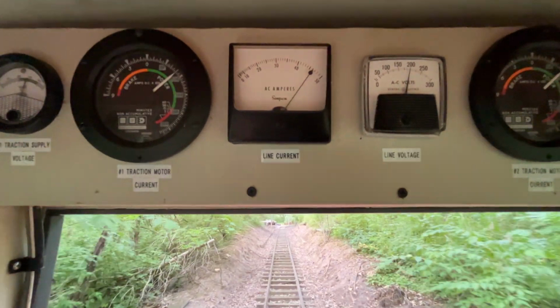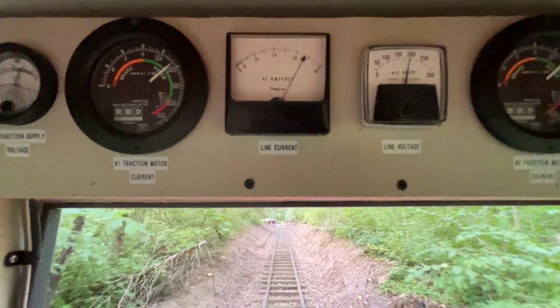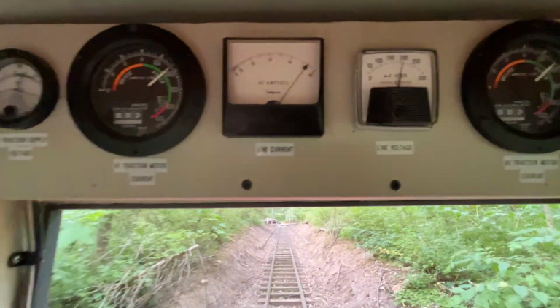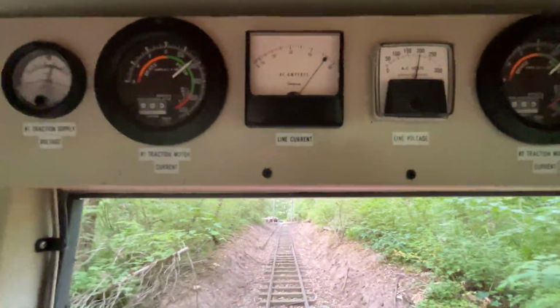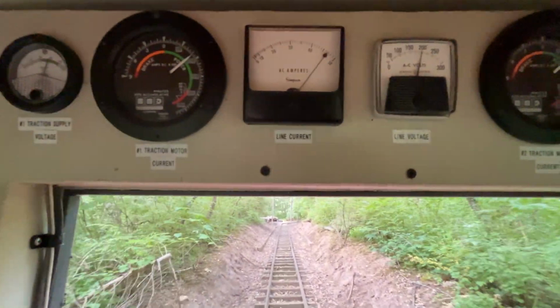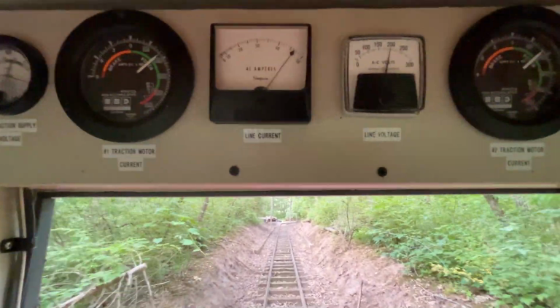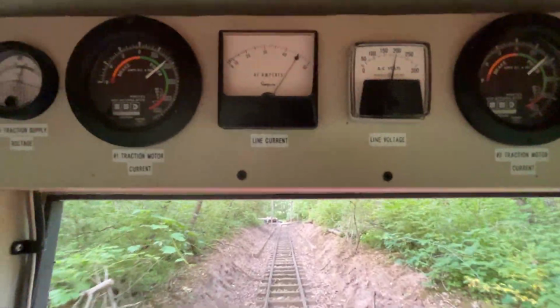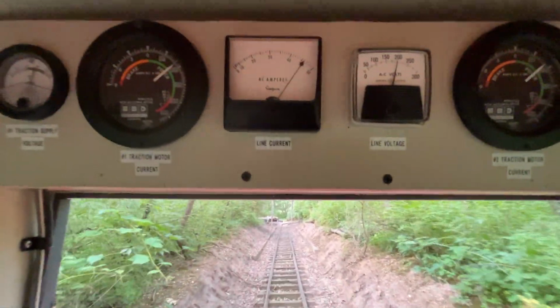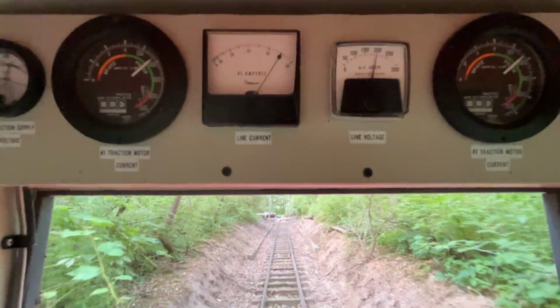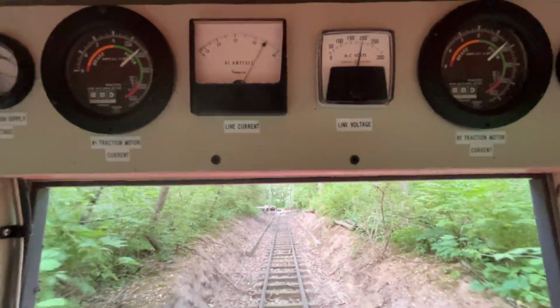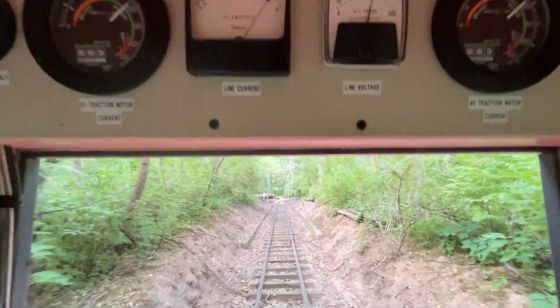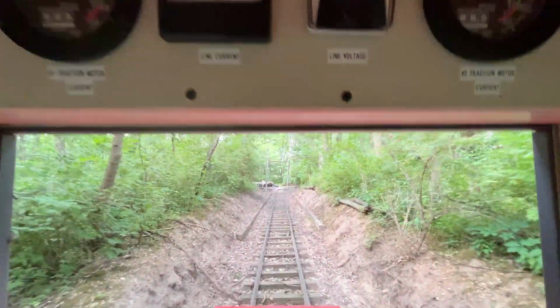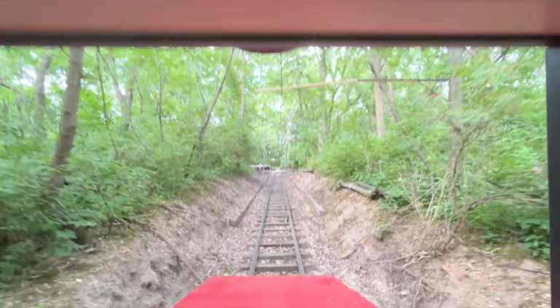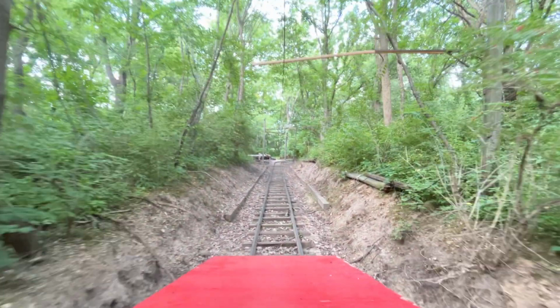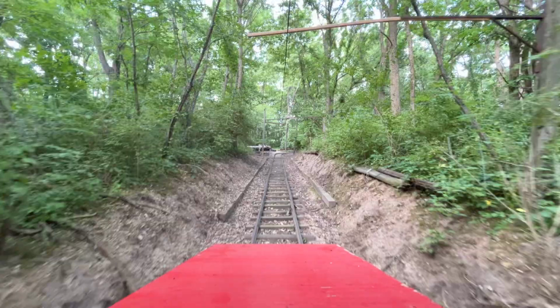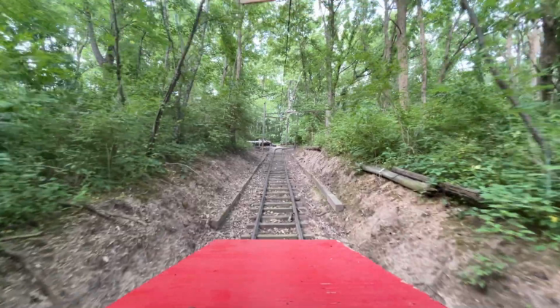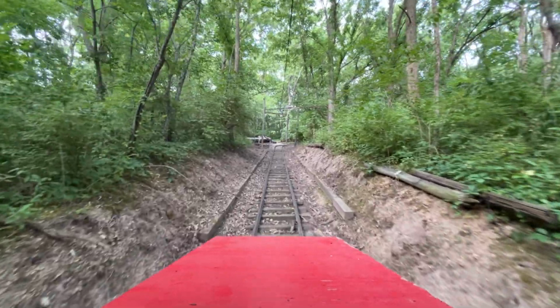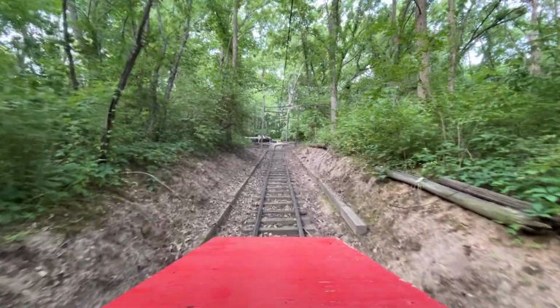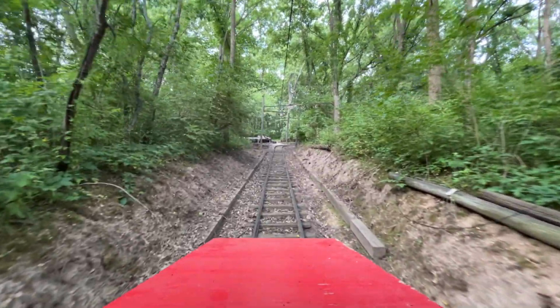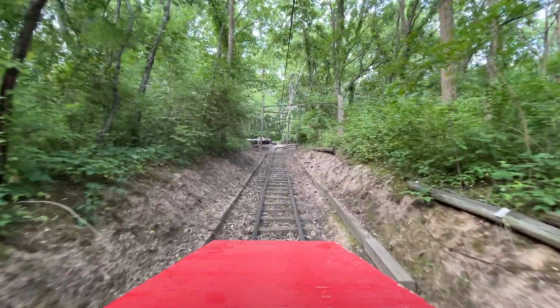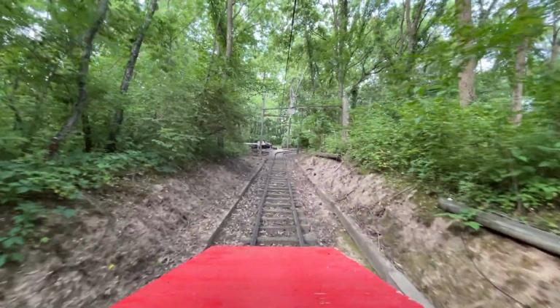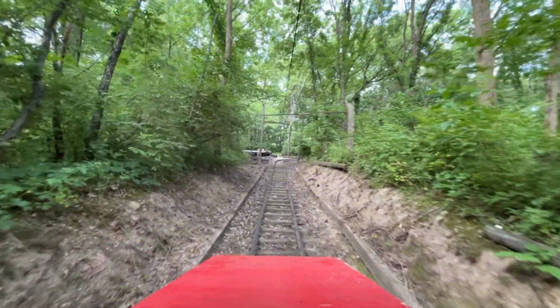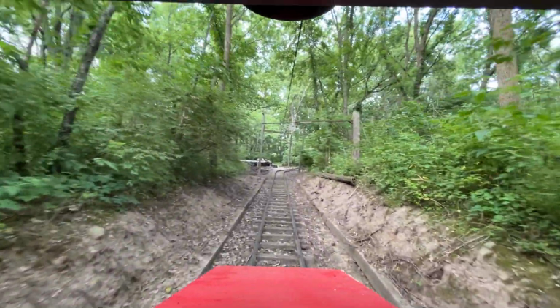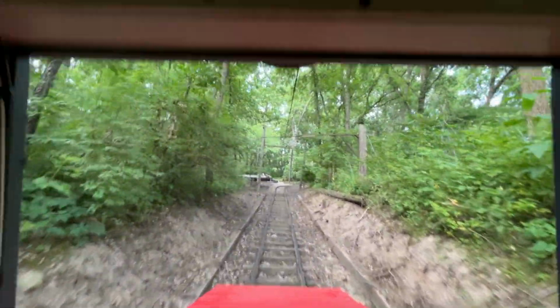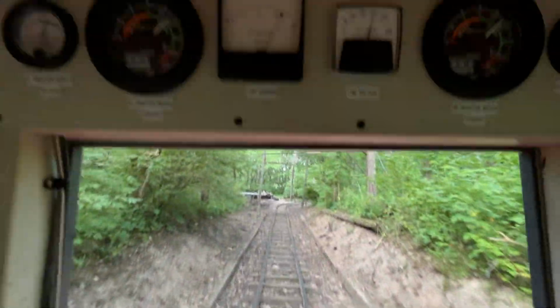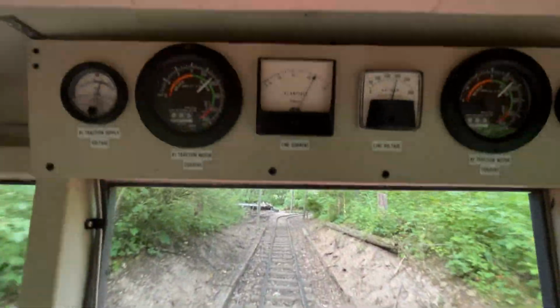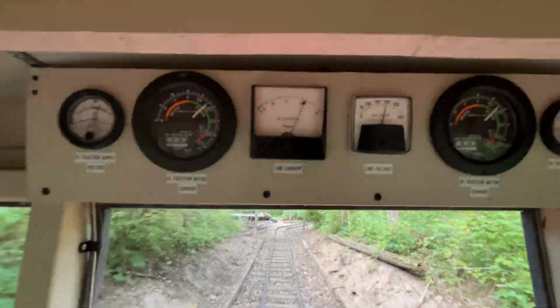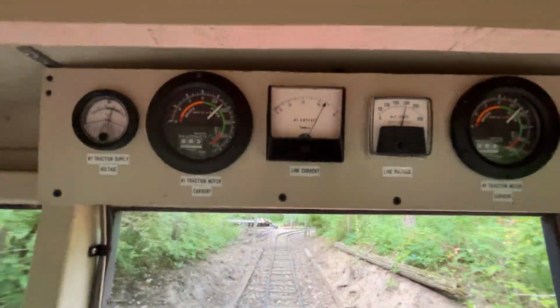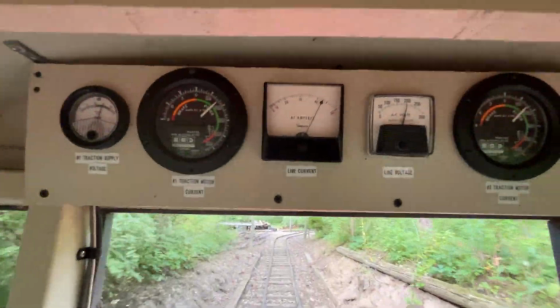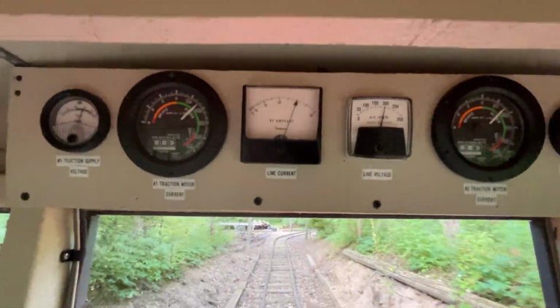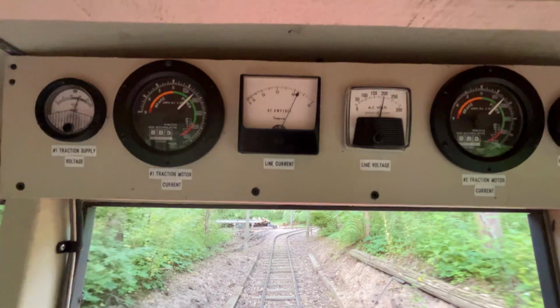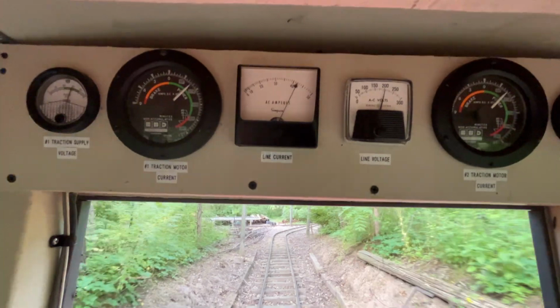Alright, just walking right up this hill. We're gonna go almost wide open — and we have crested the hill! We made it!